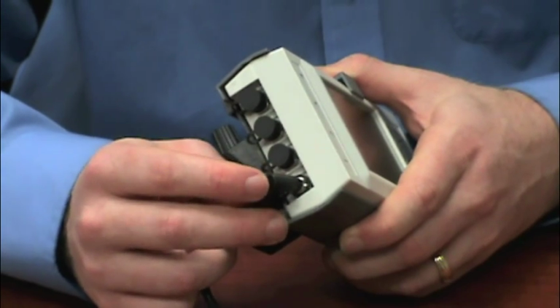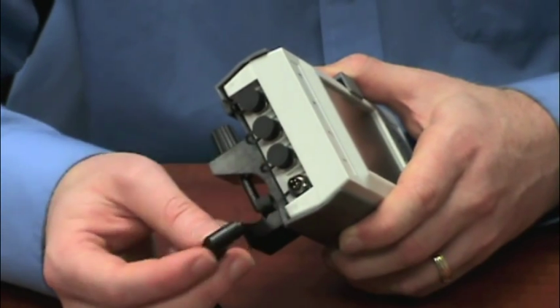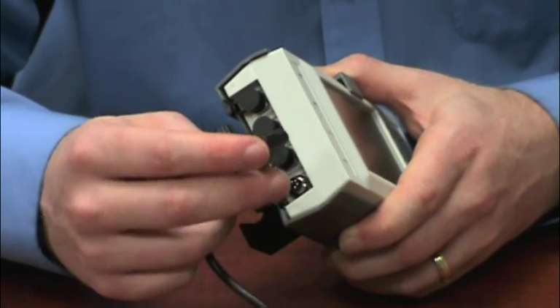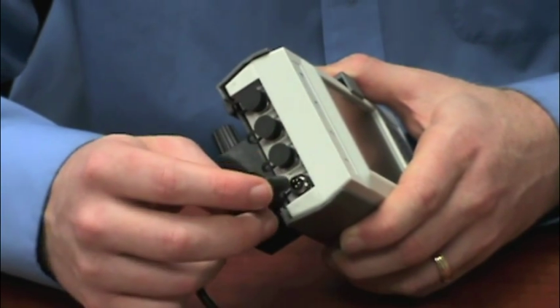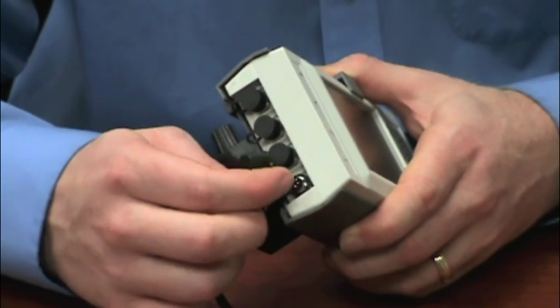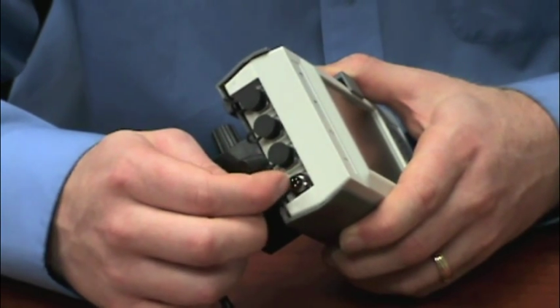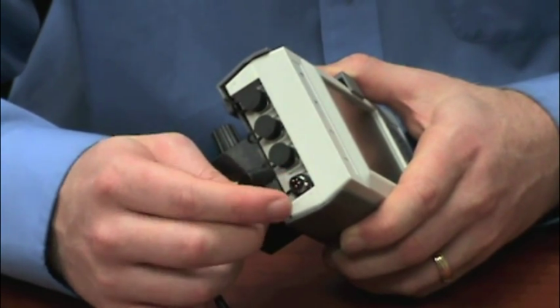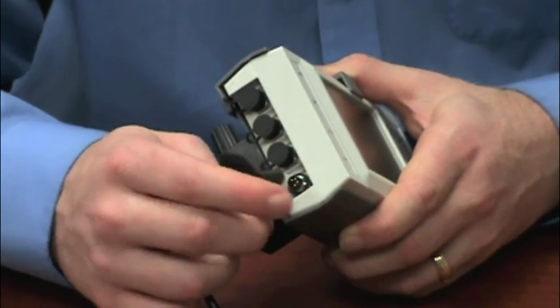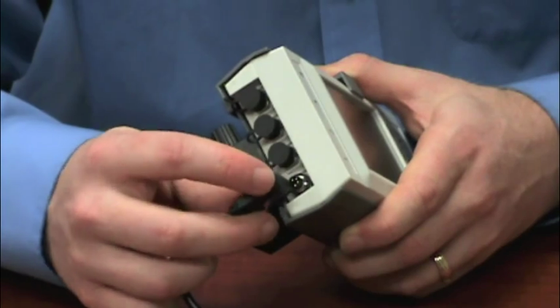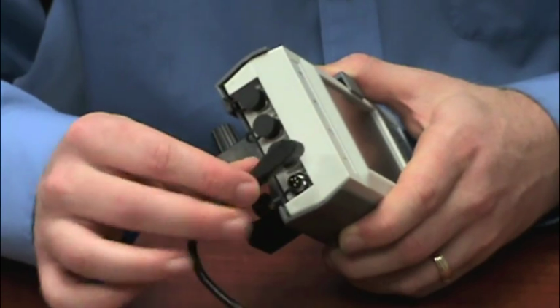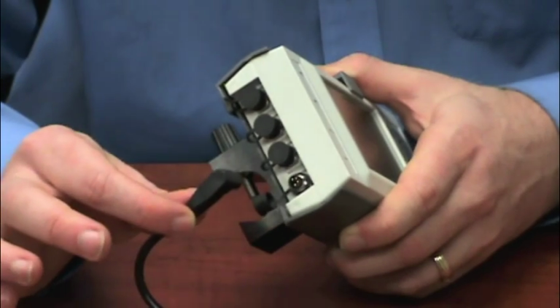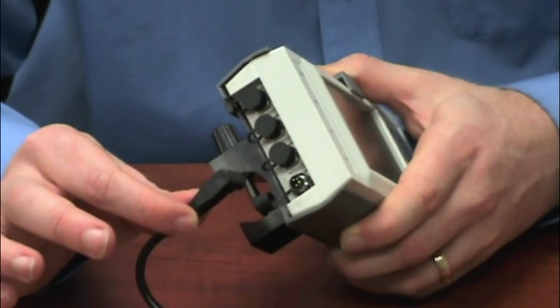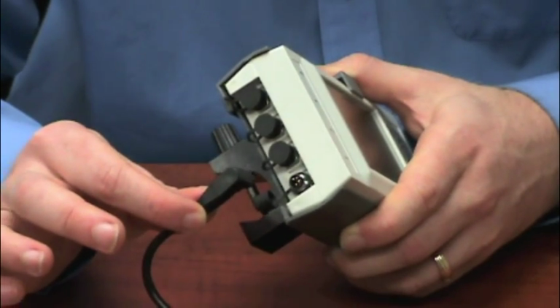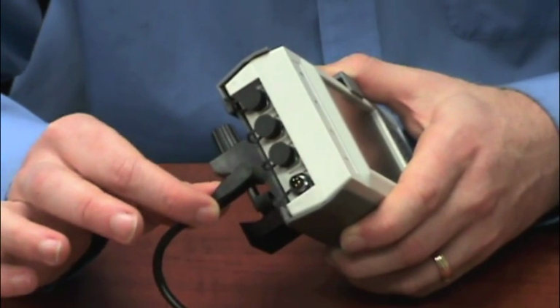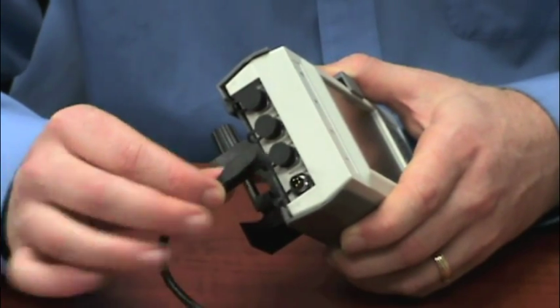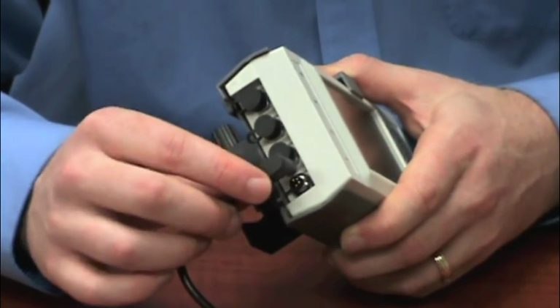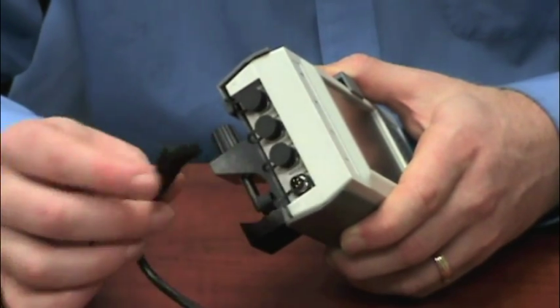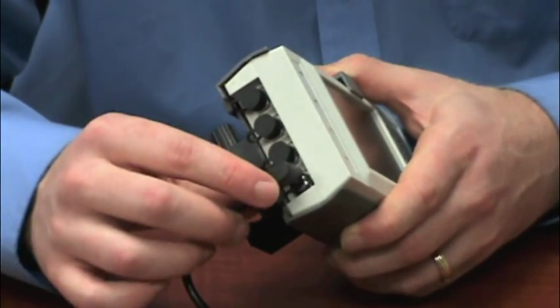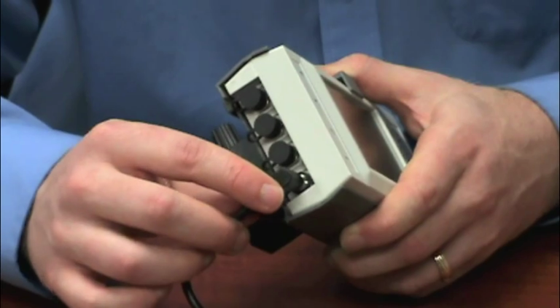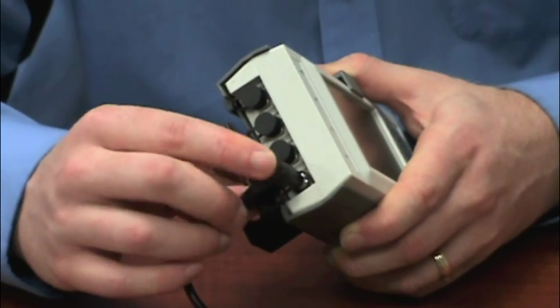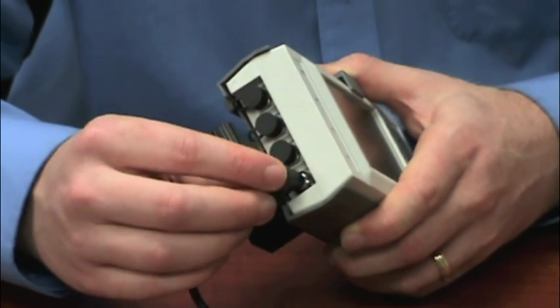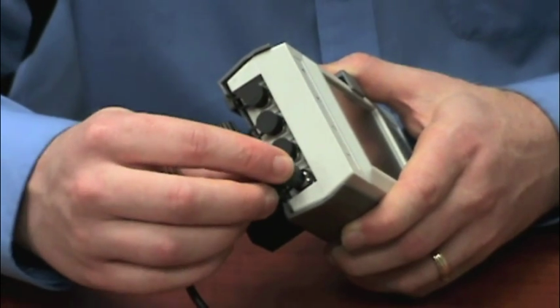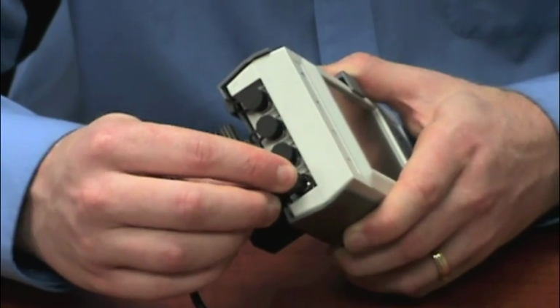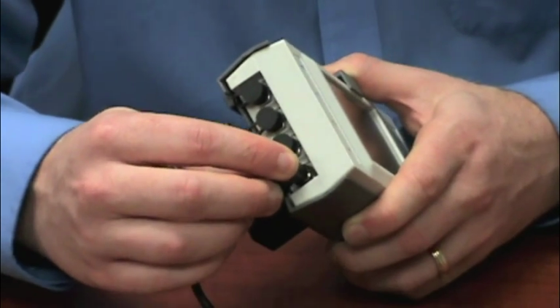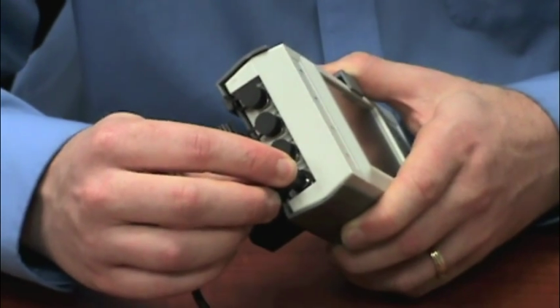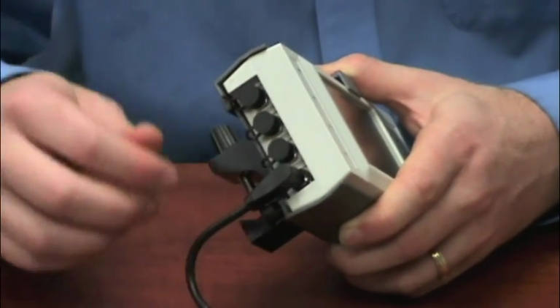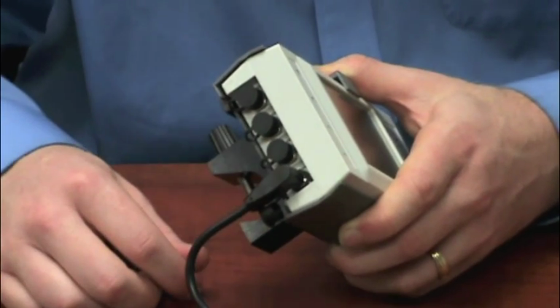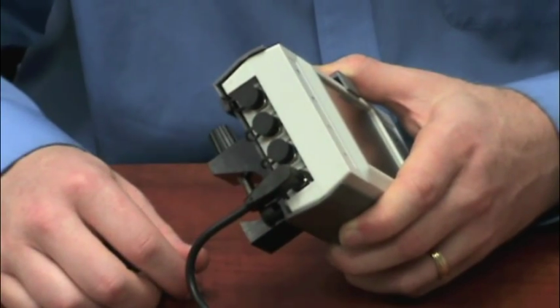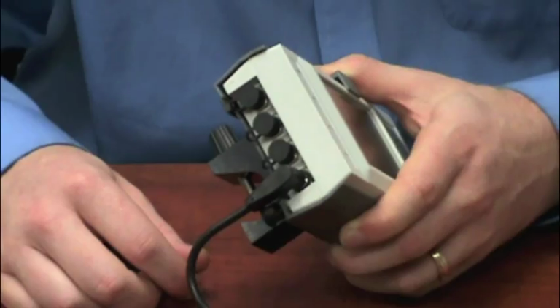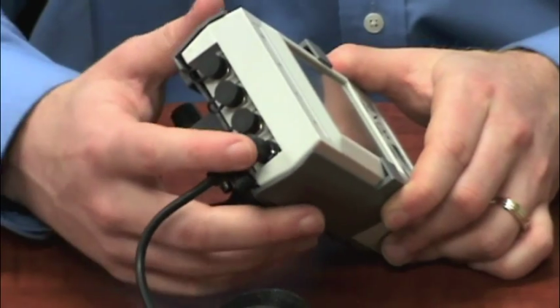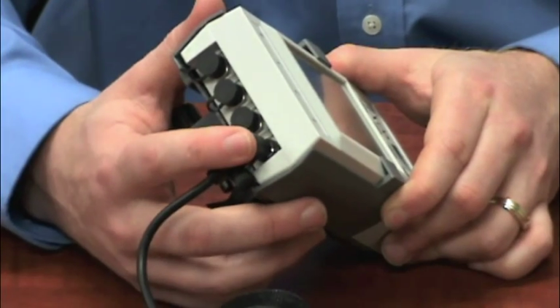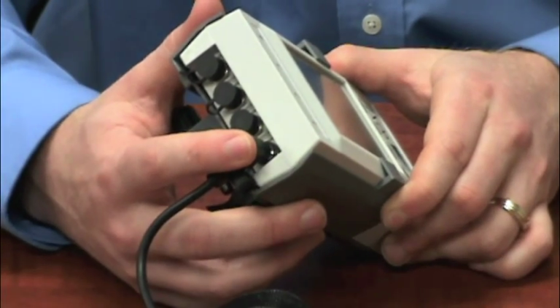You're welcome to use any of these modules in any of these ports. Then I line it up here, and there's no way to mess this up. The tail always comes away from the back of the meter, just like this. Then just give it a little bit of pressure to push it in, and you're set.